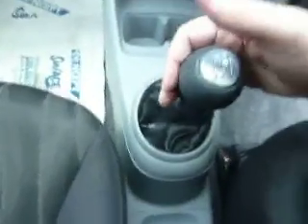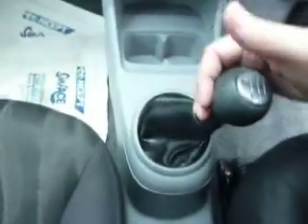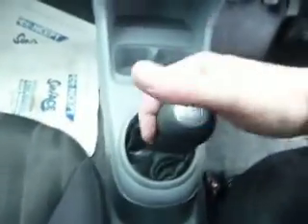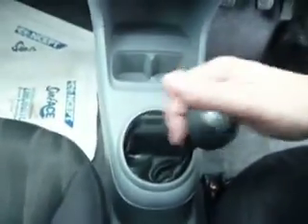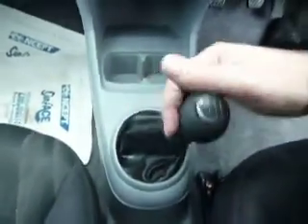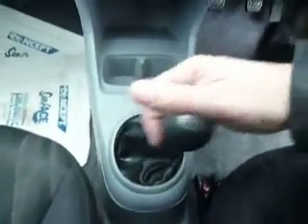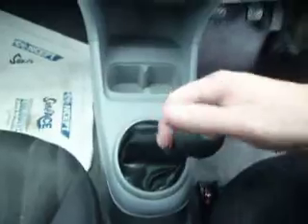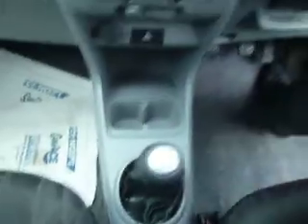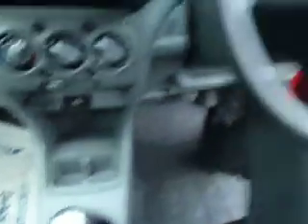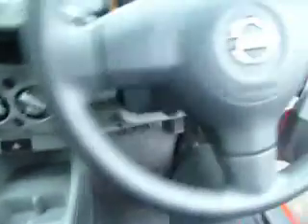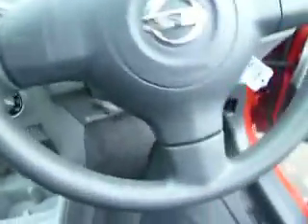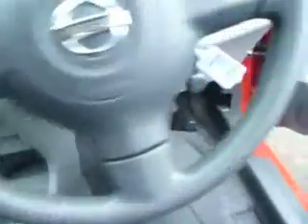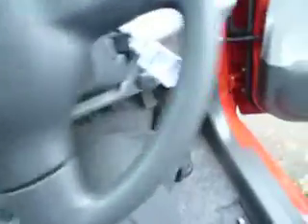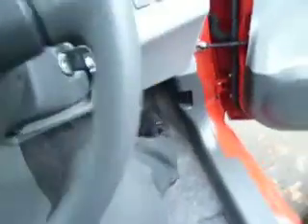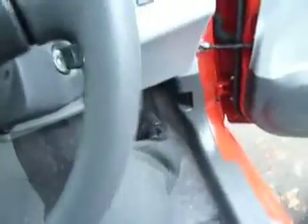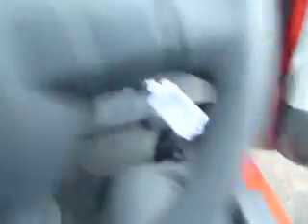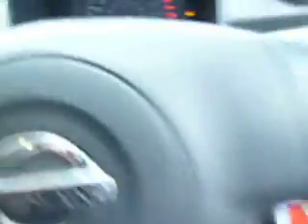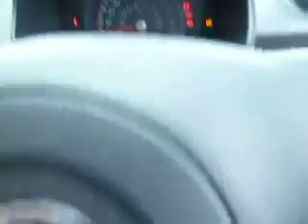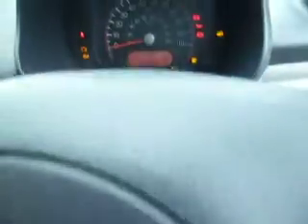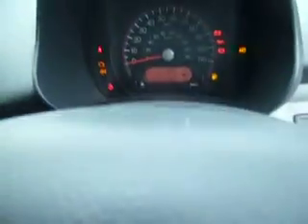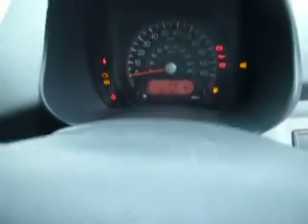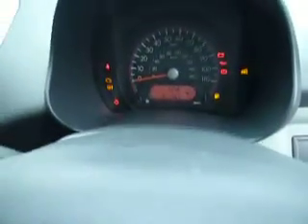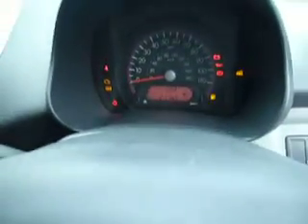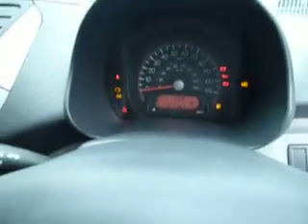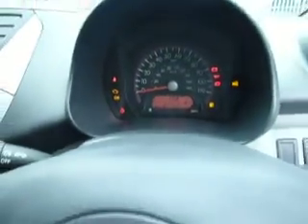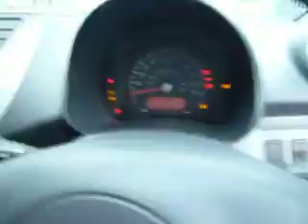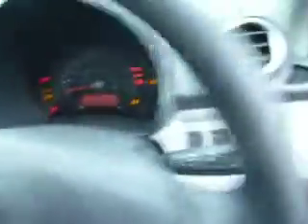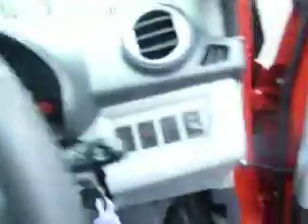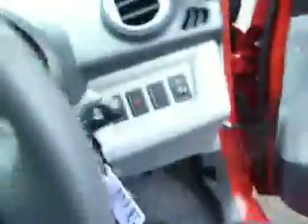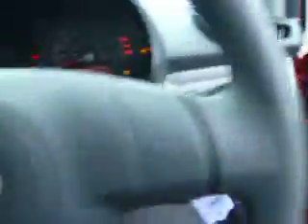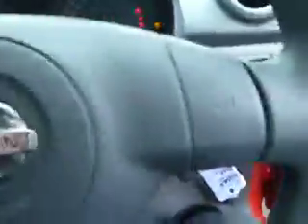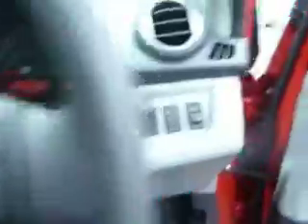It's a 5 speed manual gearbox and it's only done 21,765 miles, so good mileage as well.